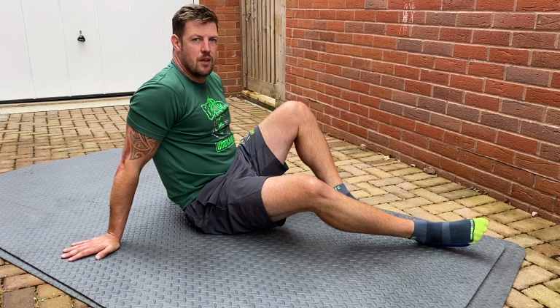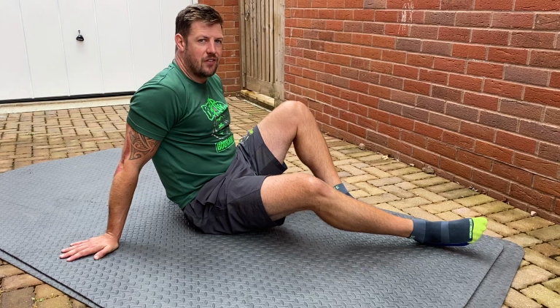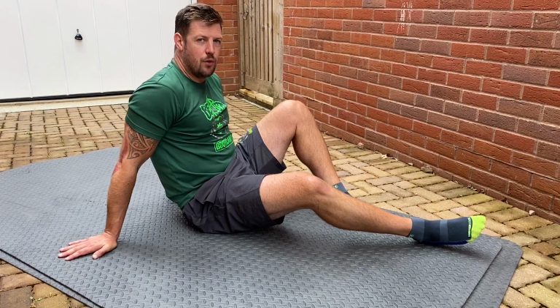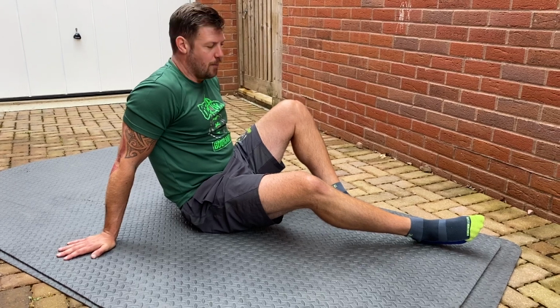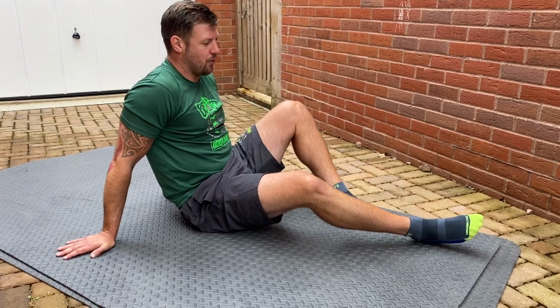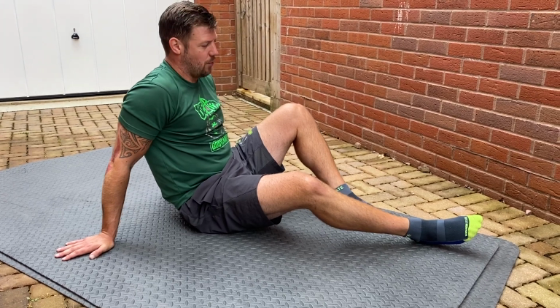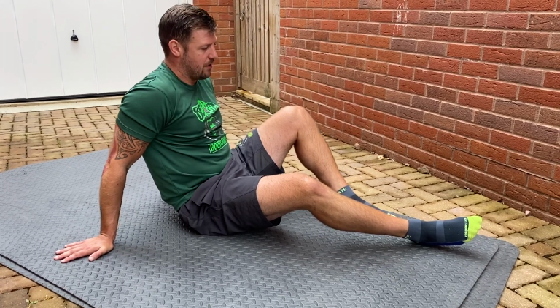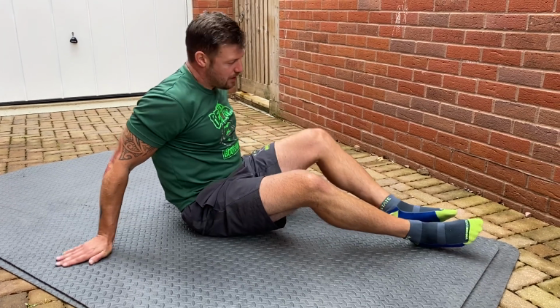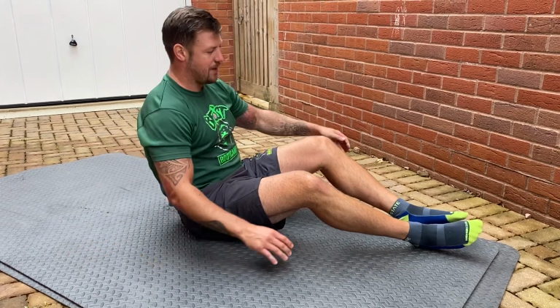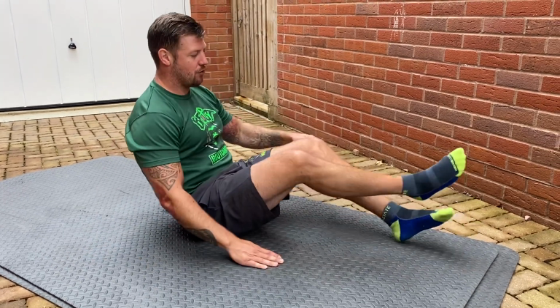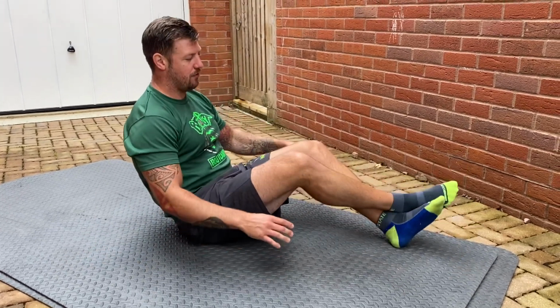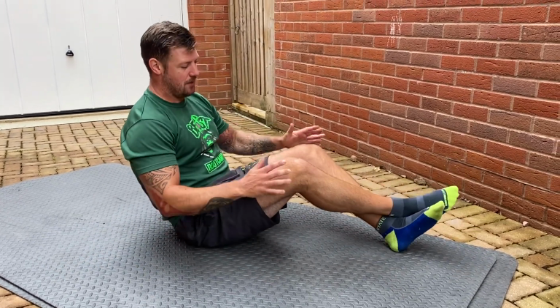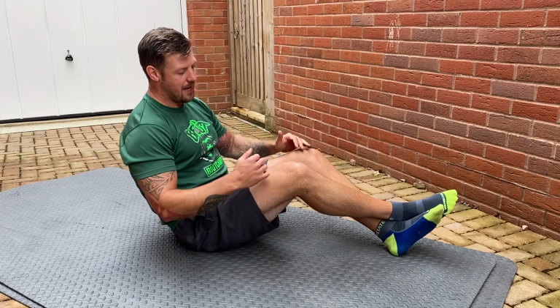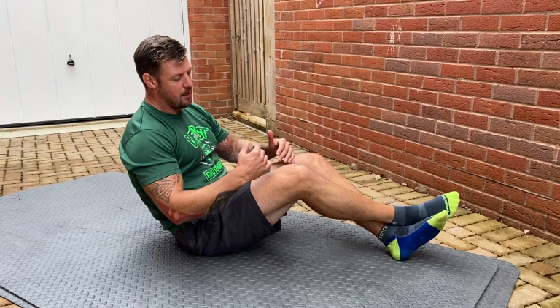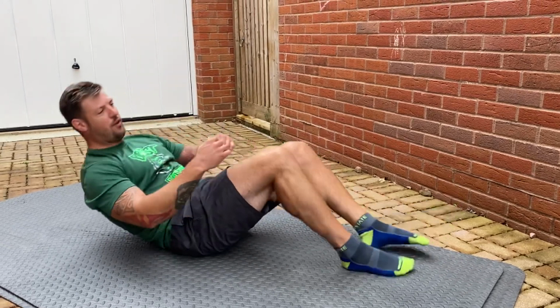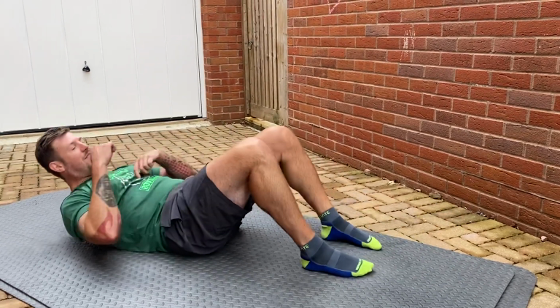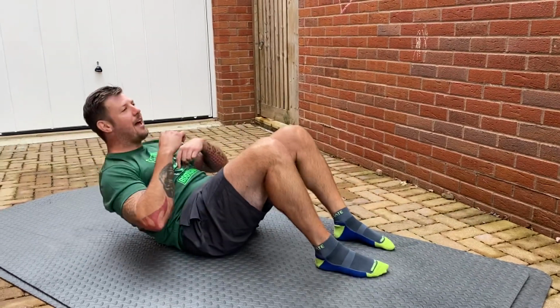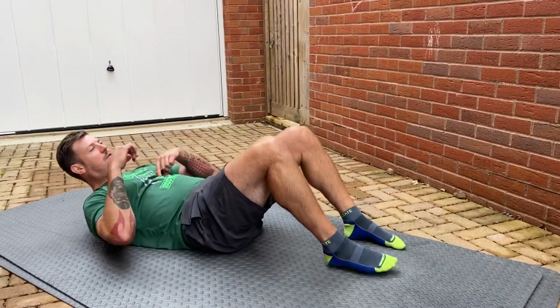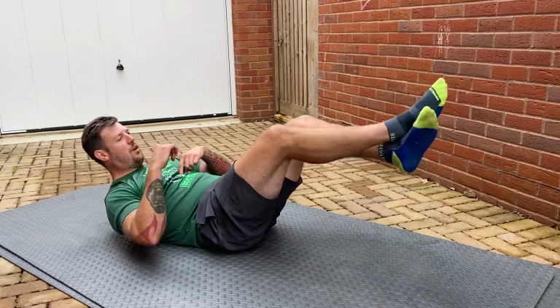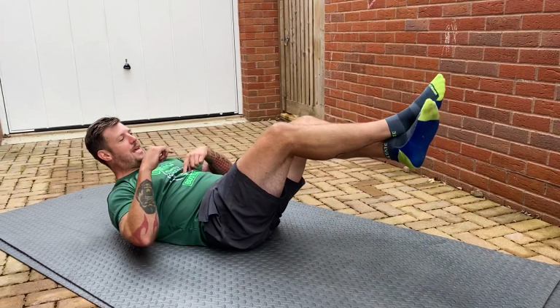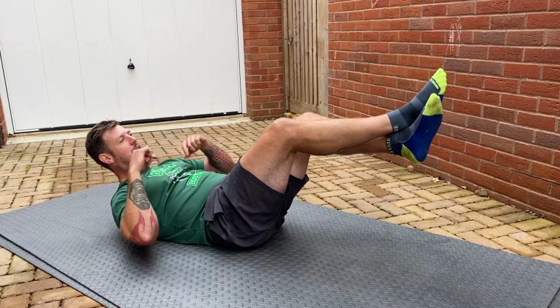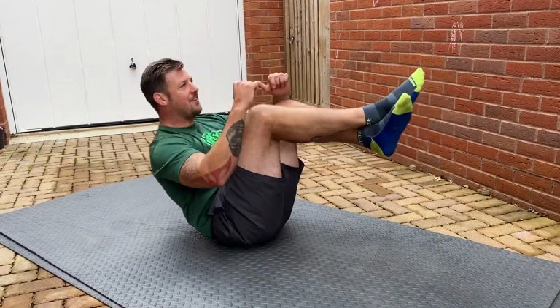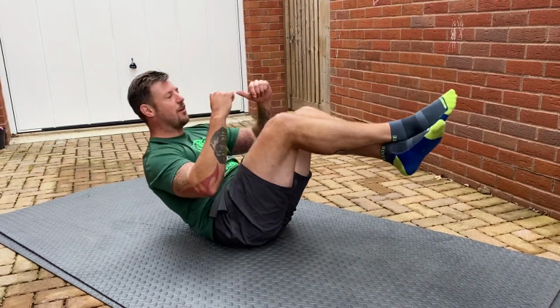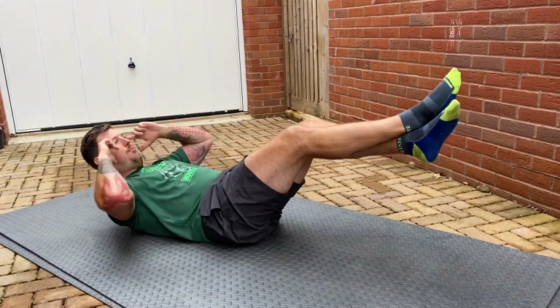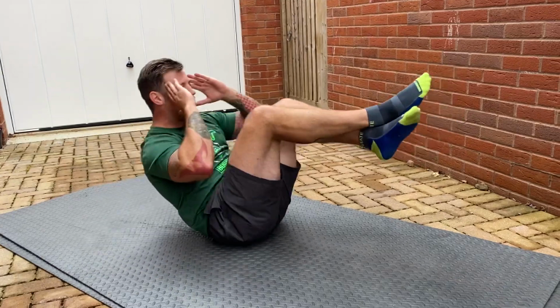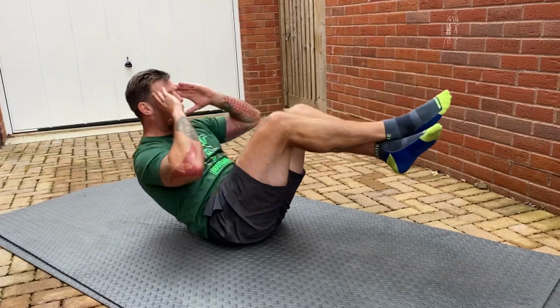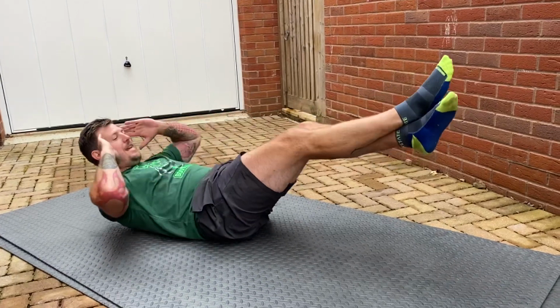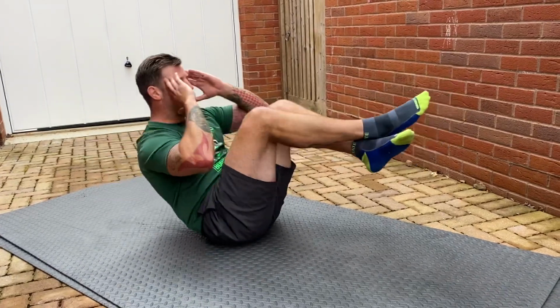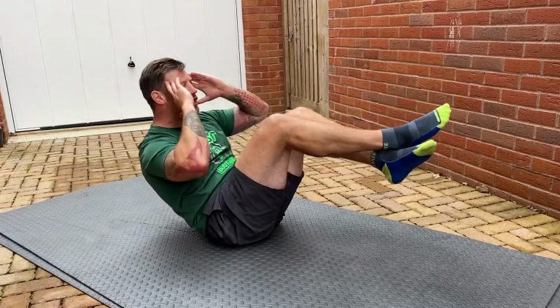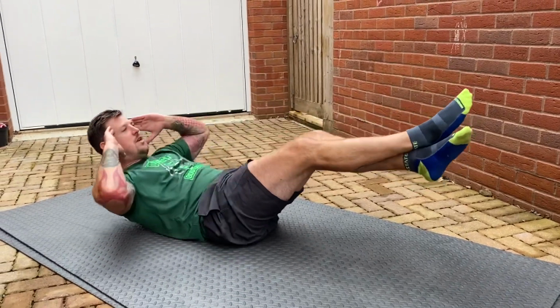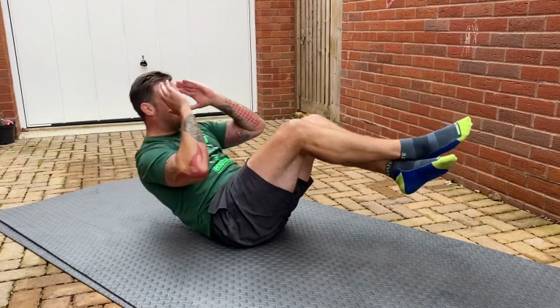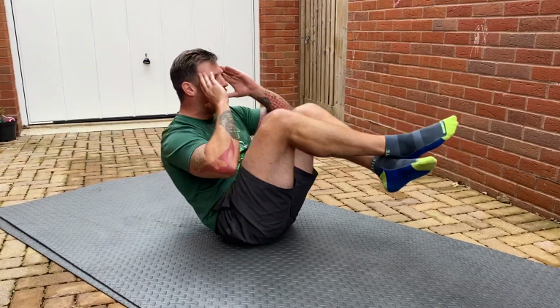So this is how to perform a double crunch. I'm going to cross my feet — a standard crunch goes here, but for the double crunch I want to go from here to here. I'm going to bring my knees in to meet my chest, then control out.